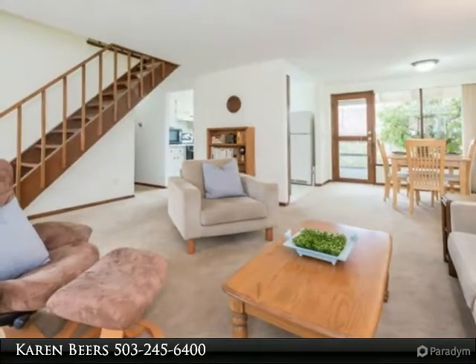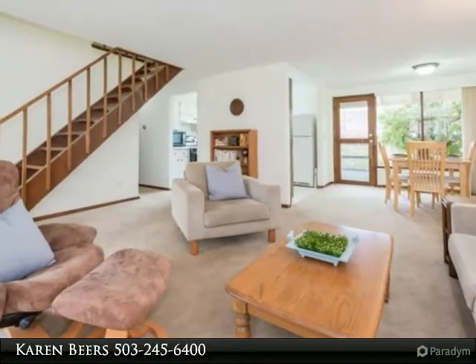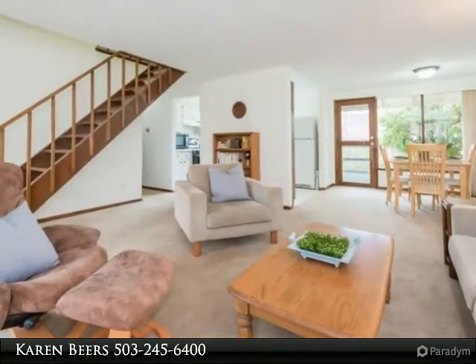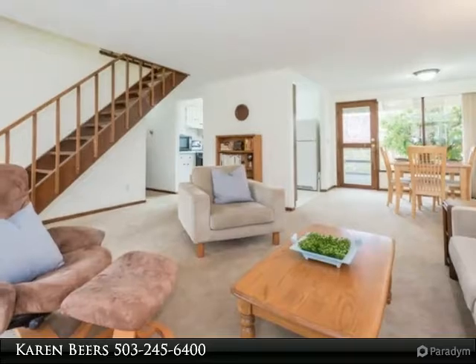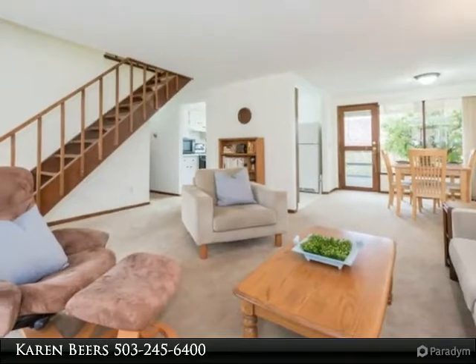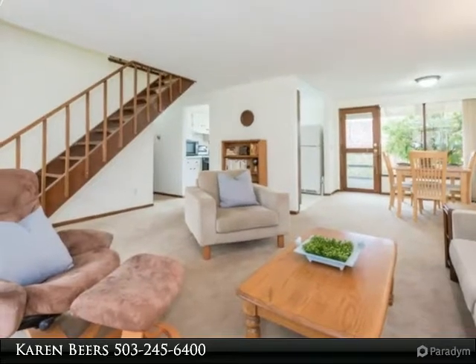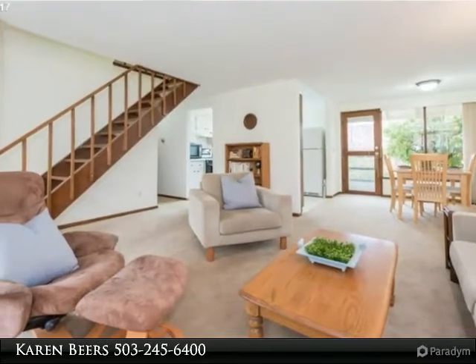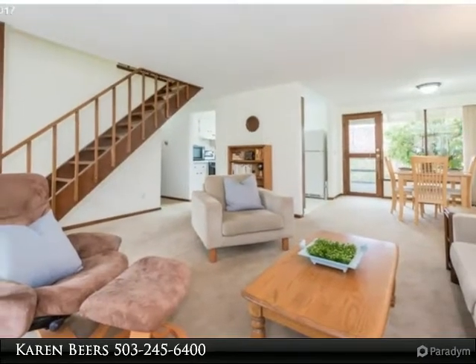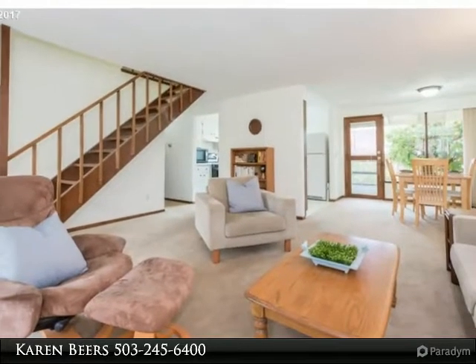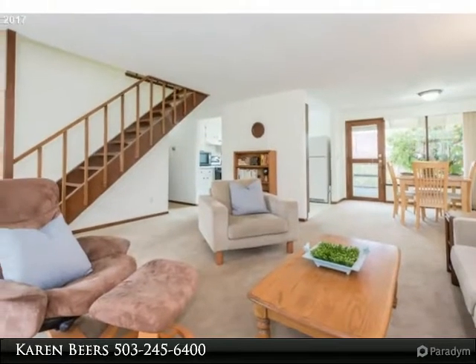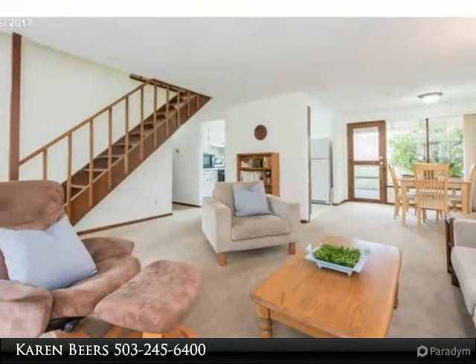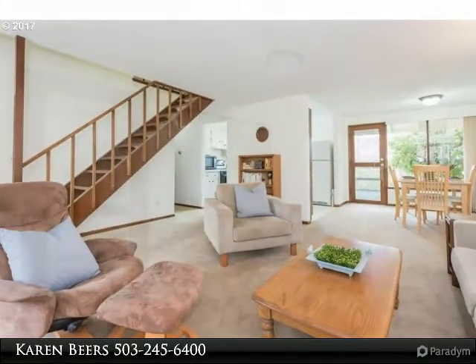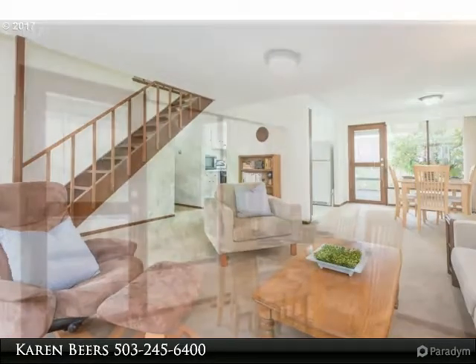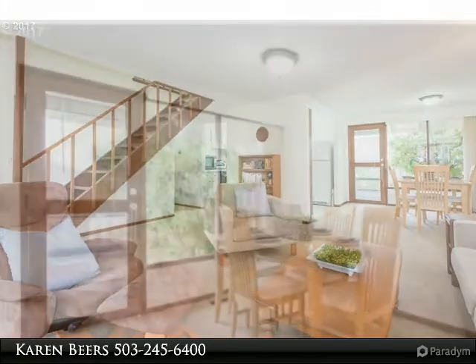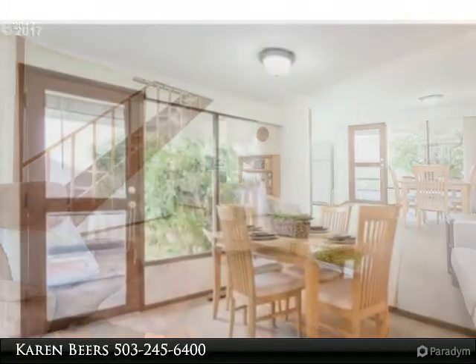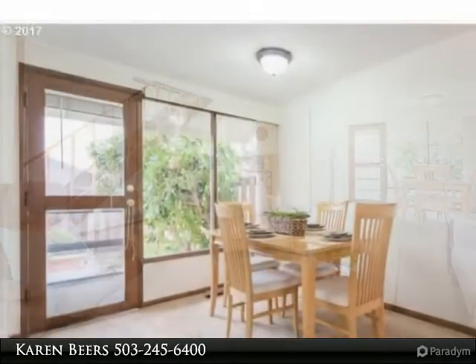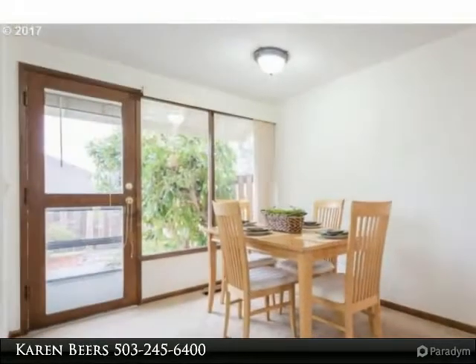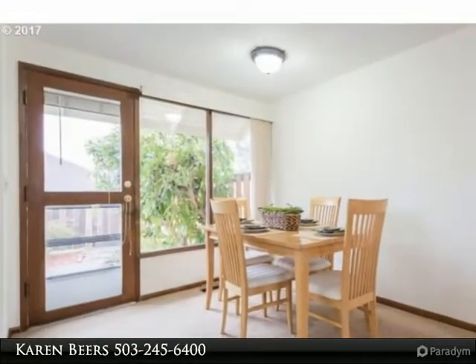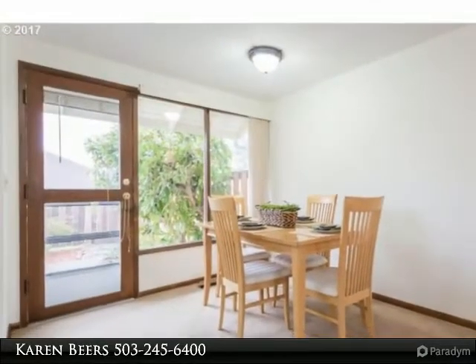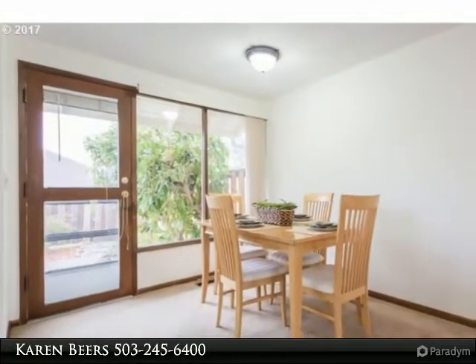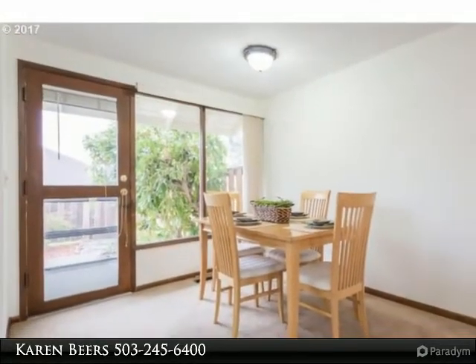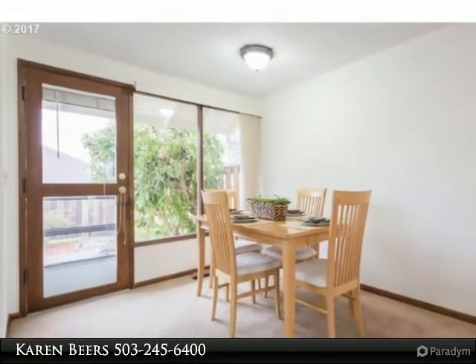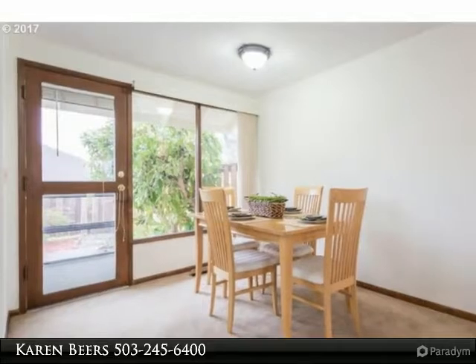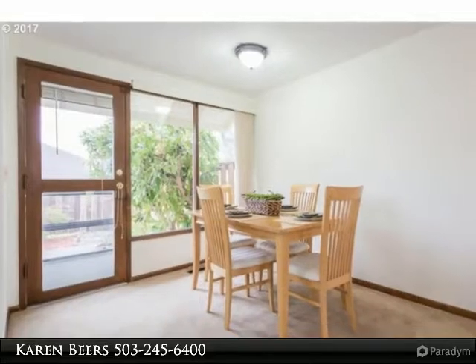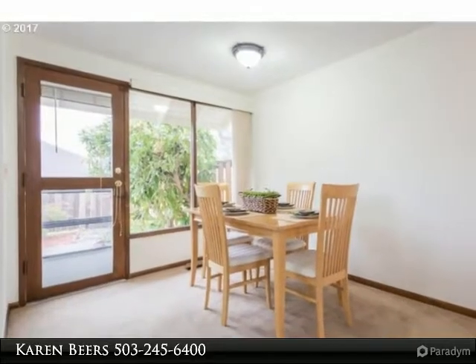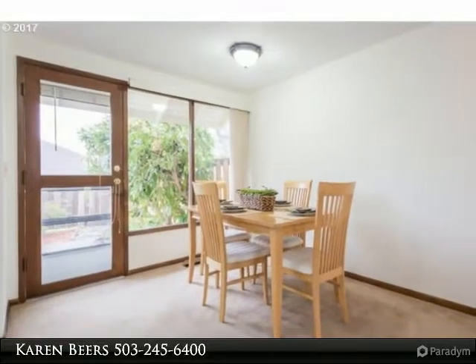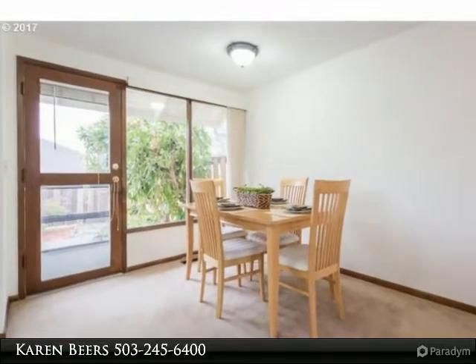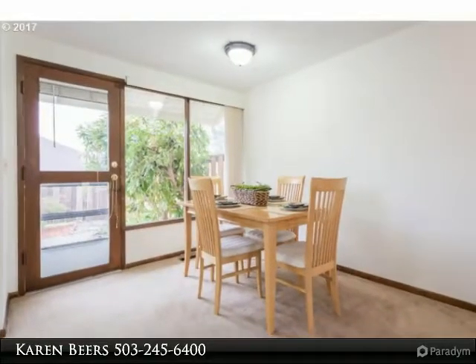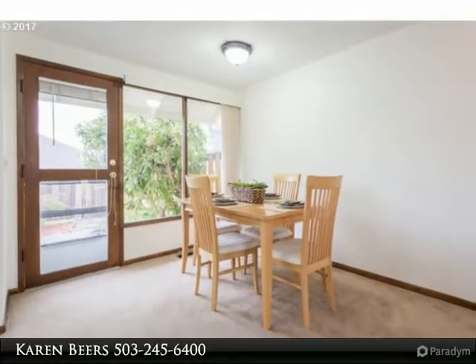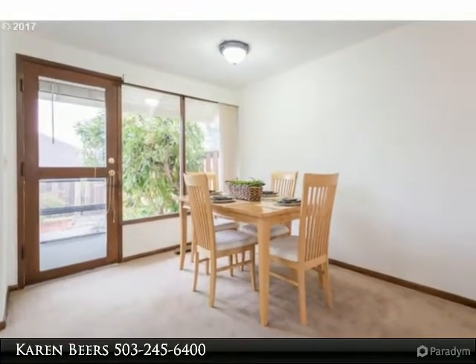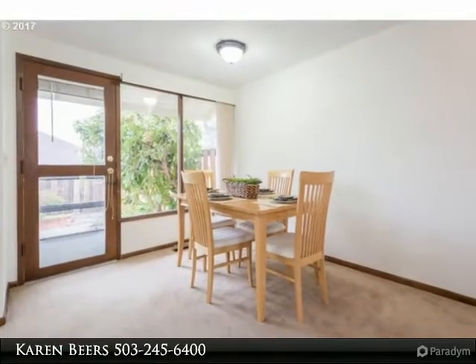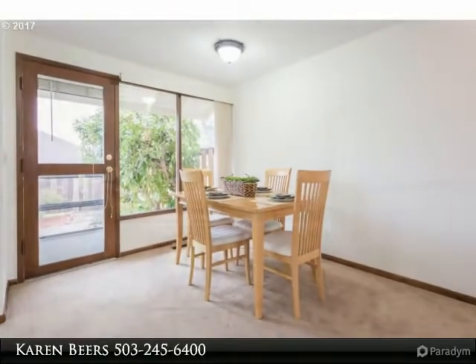Good sized fenced backyard backing to green space. Community has two pools, clubhouse, community garden, and lots of green spaces. A must see home.